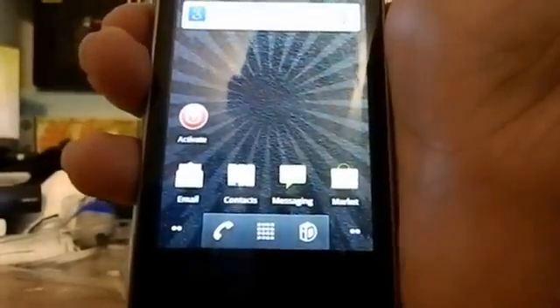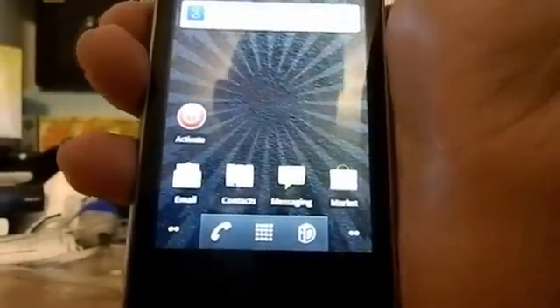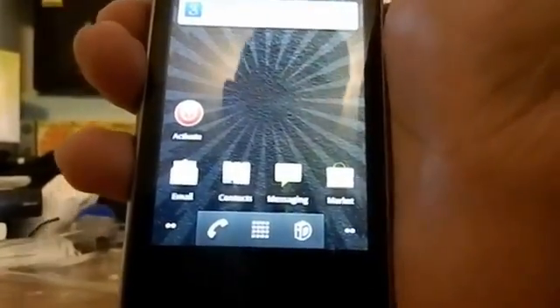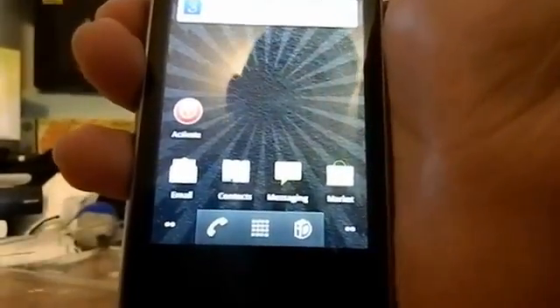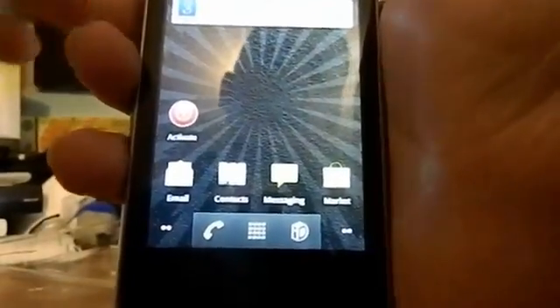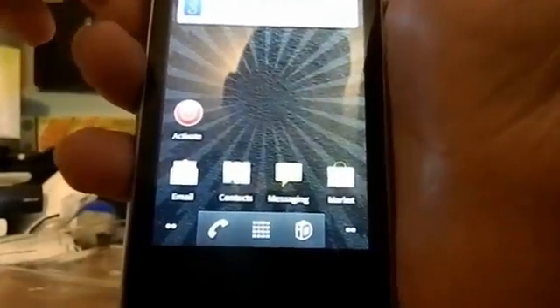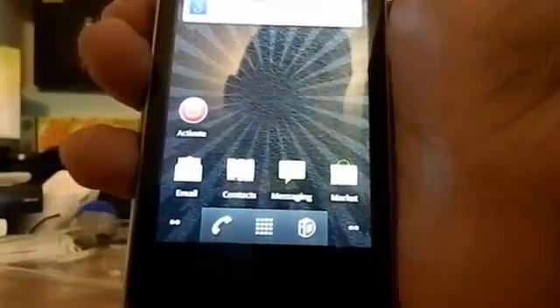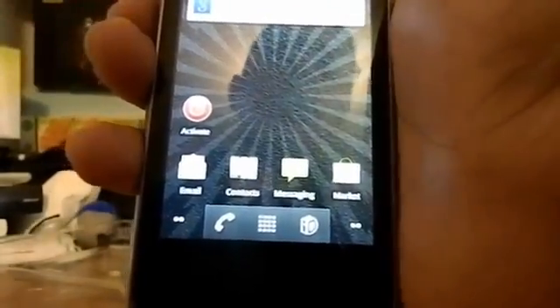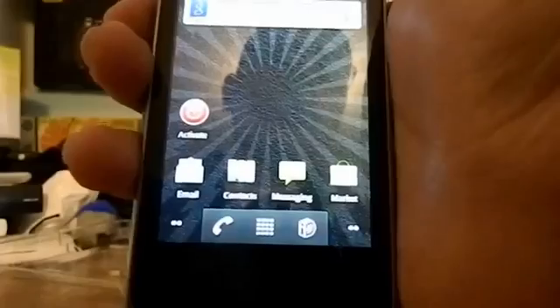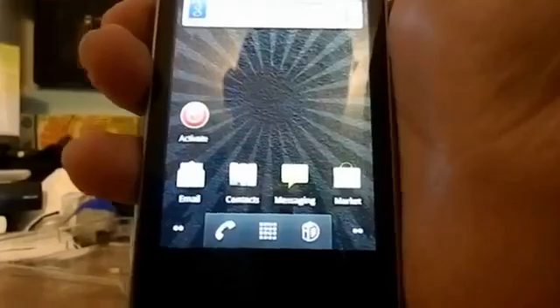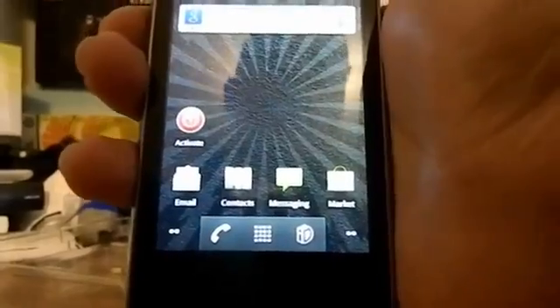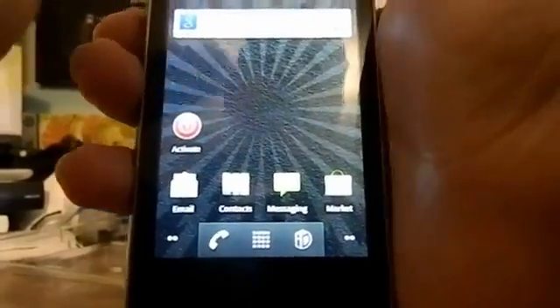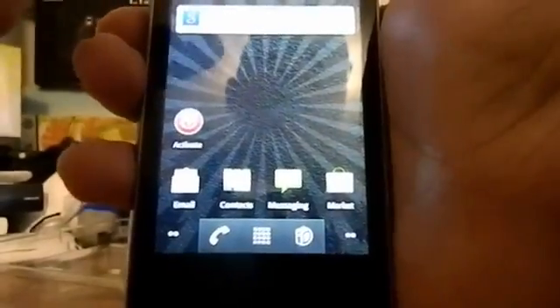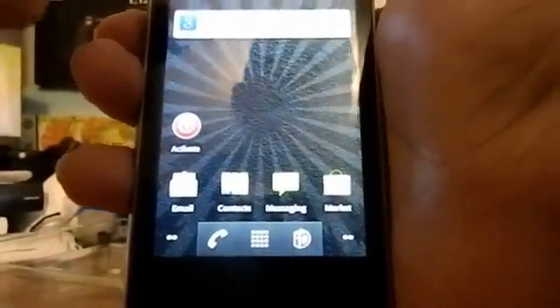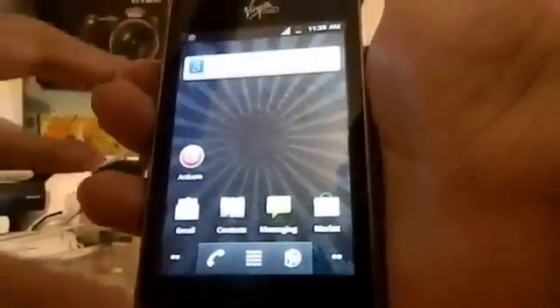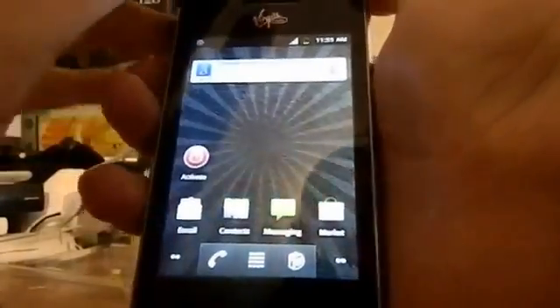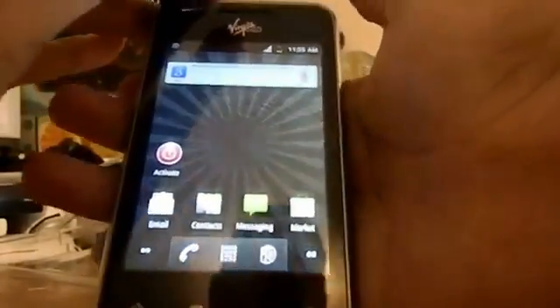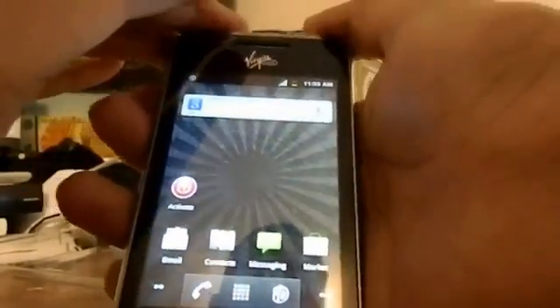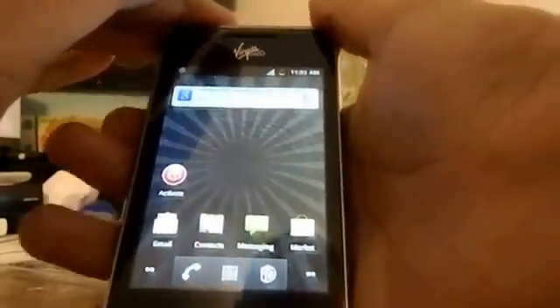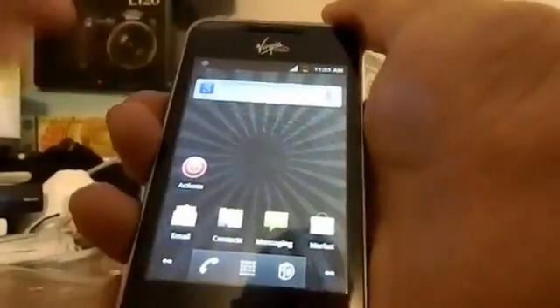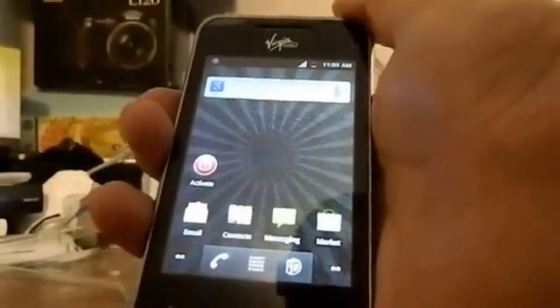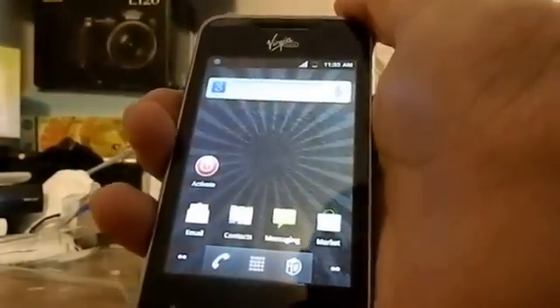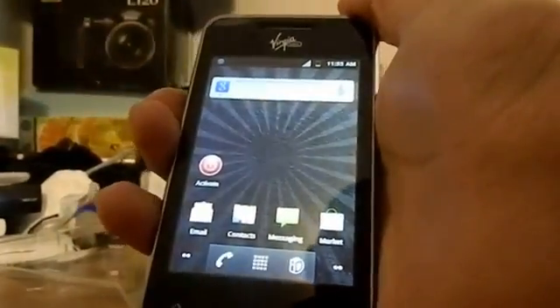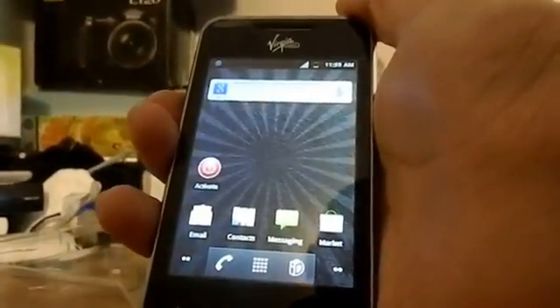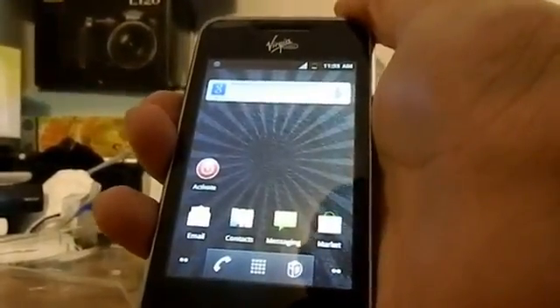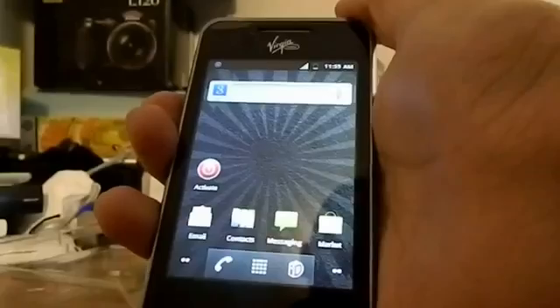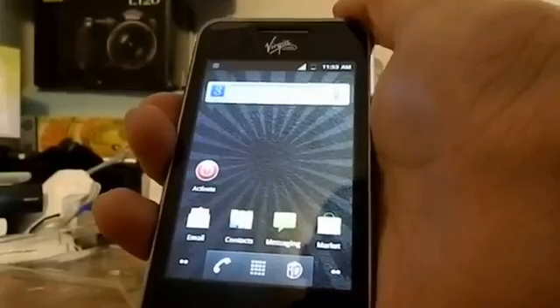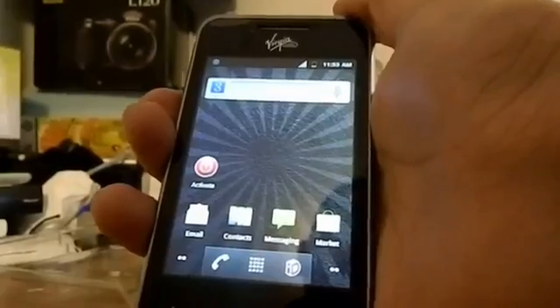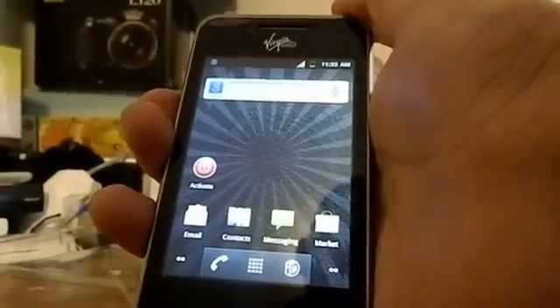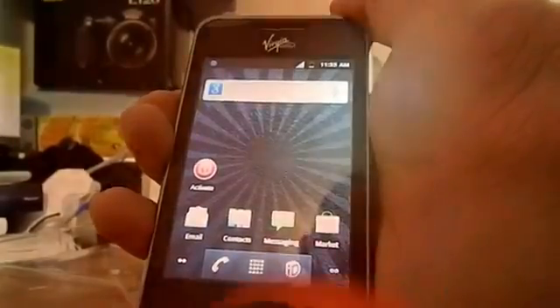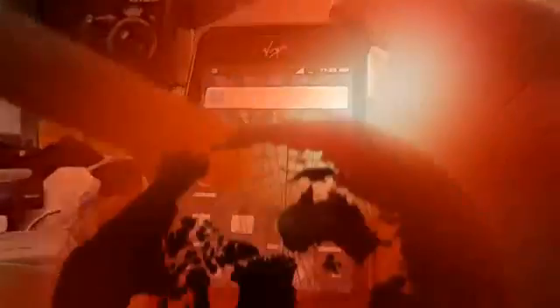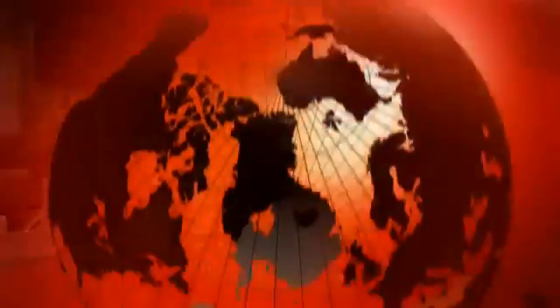Thank you guys for watching this unboxing. I'll be putting the review — the official review for this phone, the LG Optimus Elite — pretty soon, within a week or so. And I'll see you guys in the next video. Peace out.